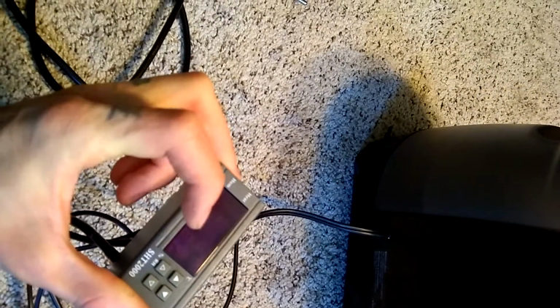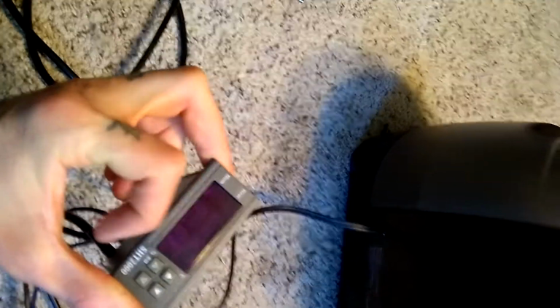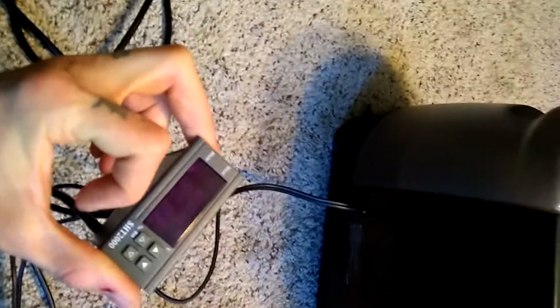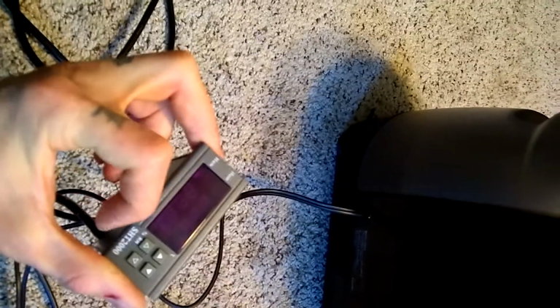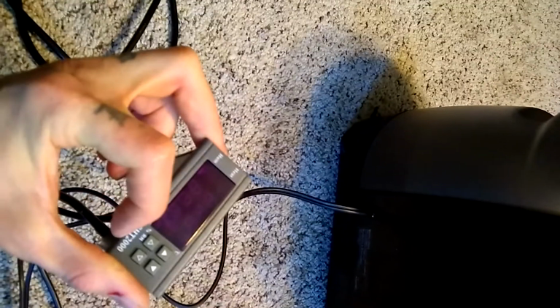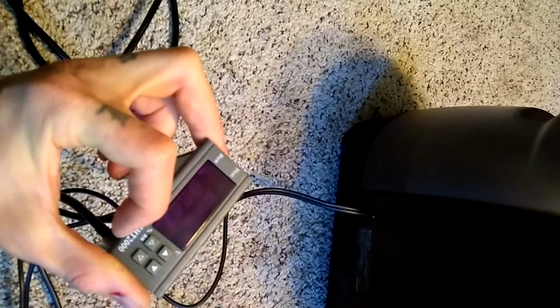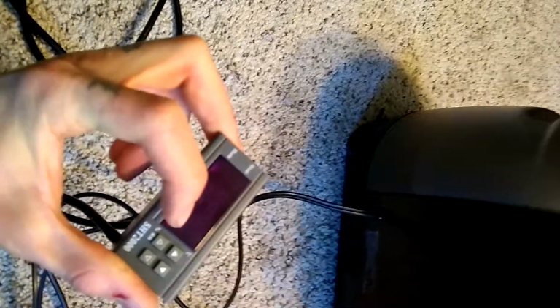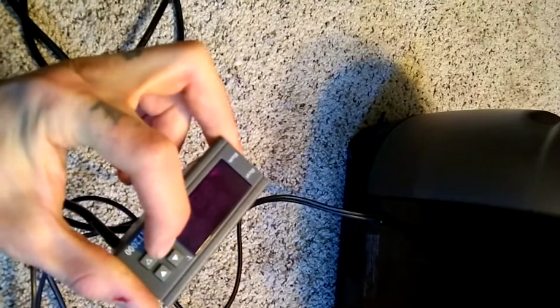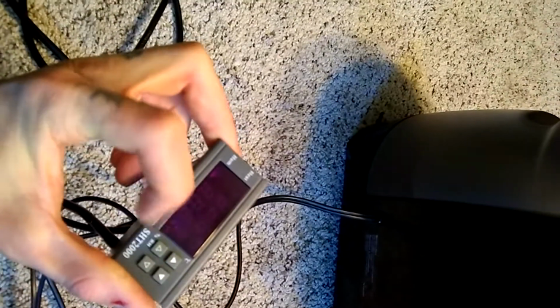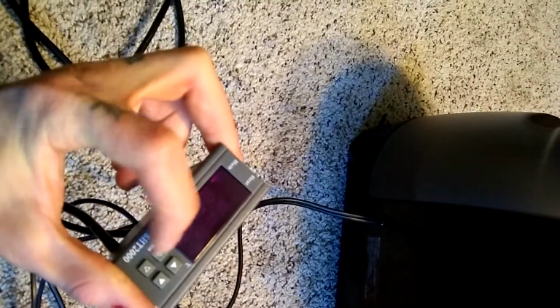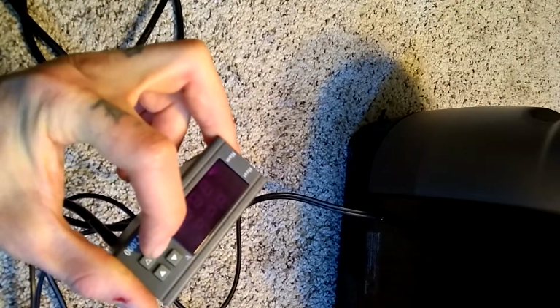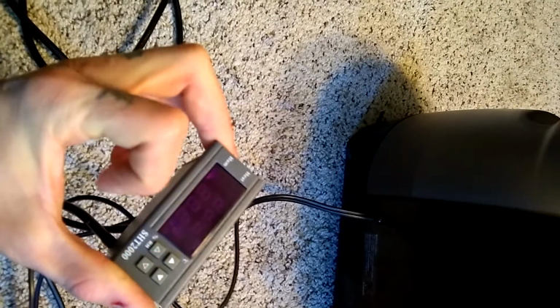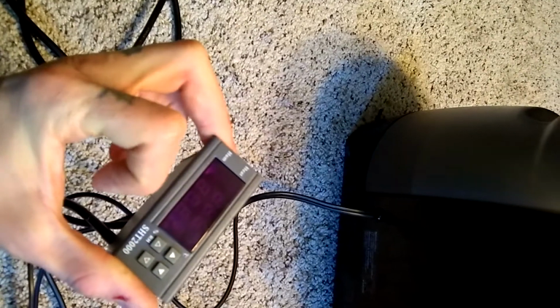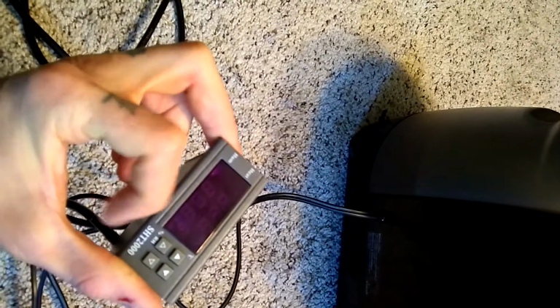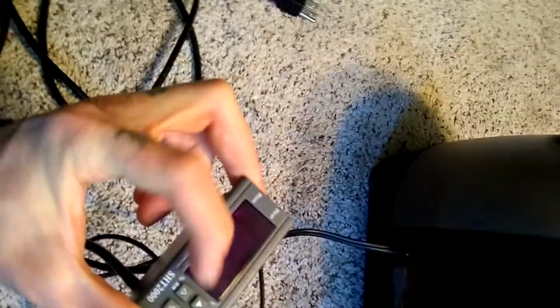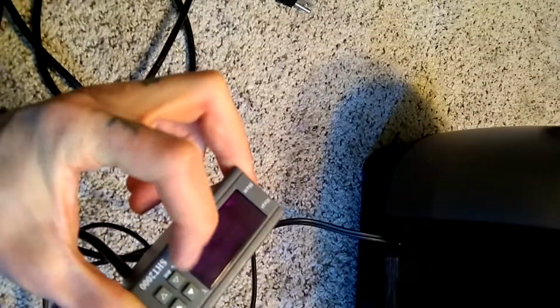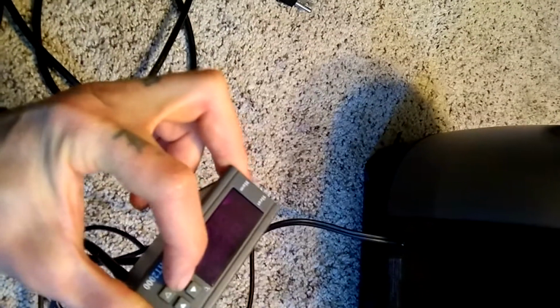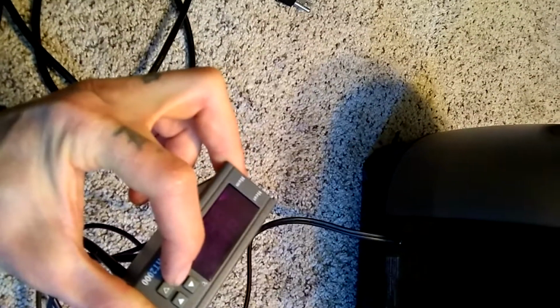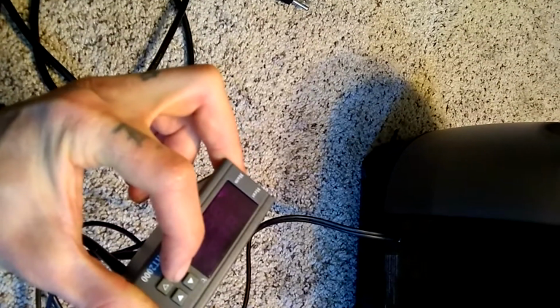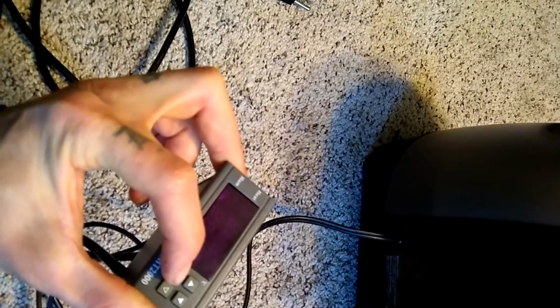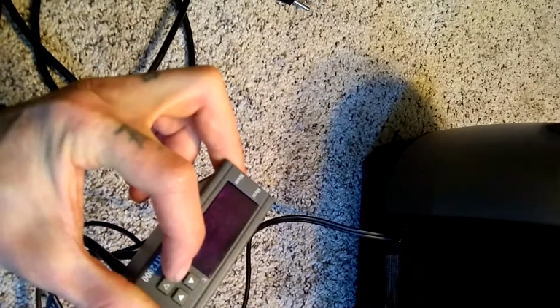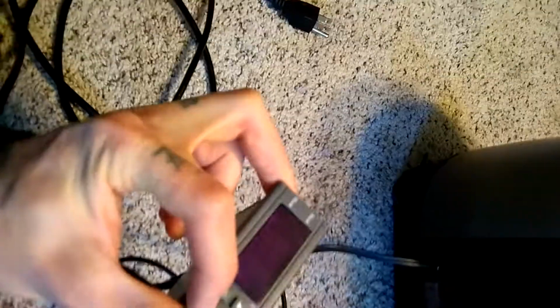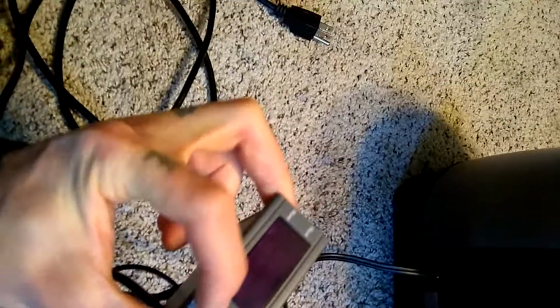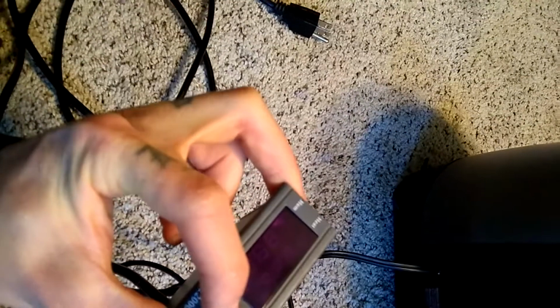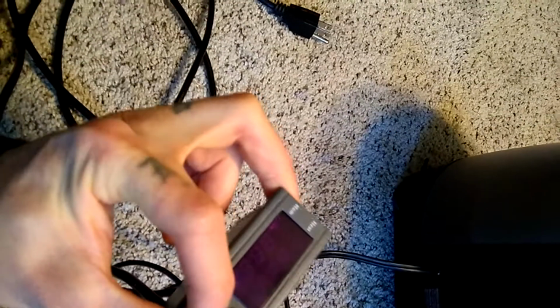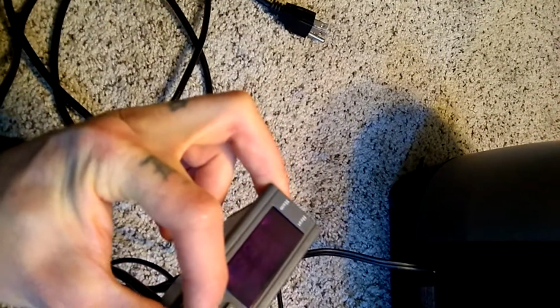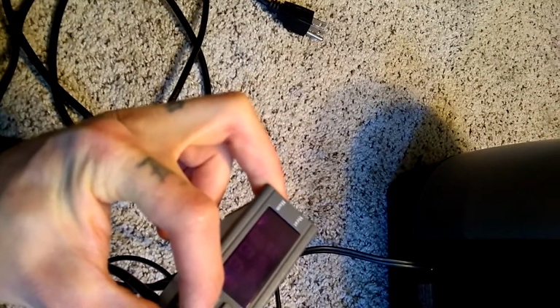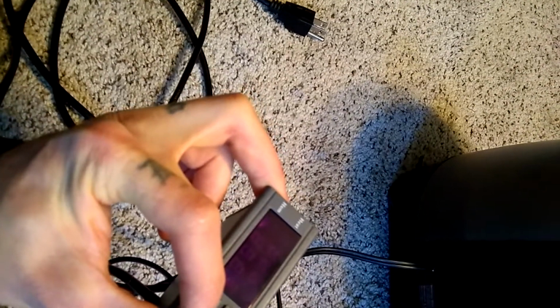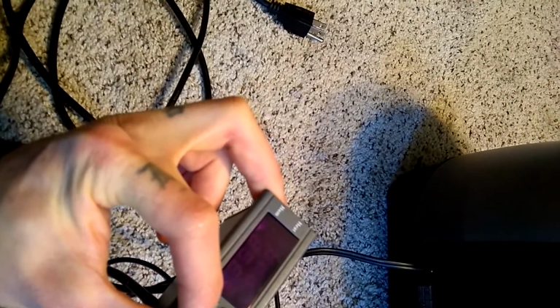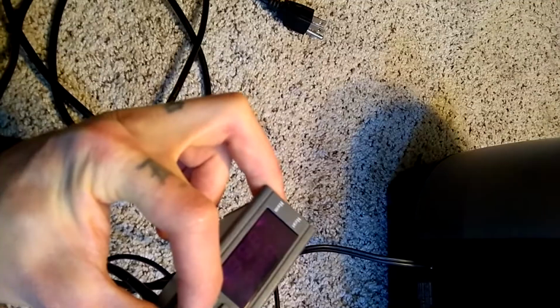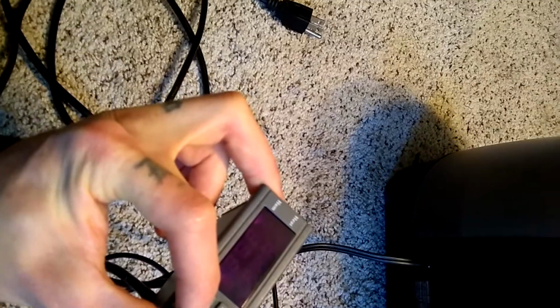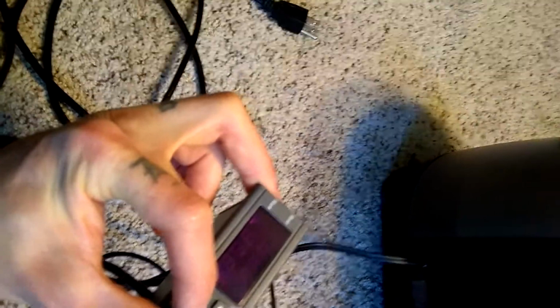Those directions in the manual are wrong. It says to hold the up button for both, but actually you hold one for start and you hold the other one to set the stop.